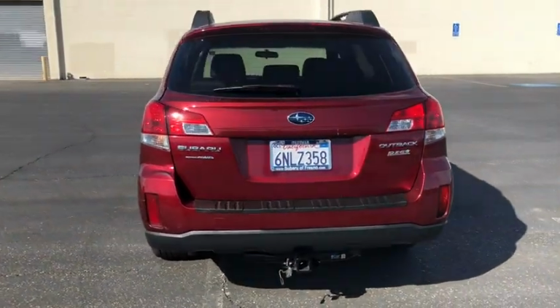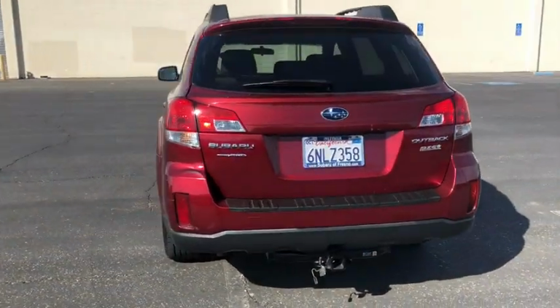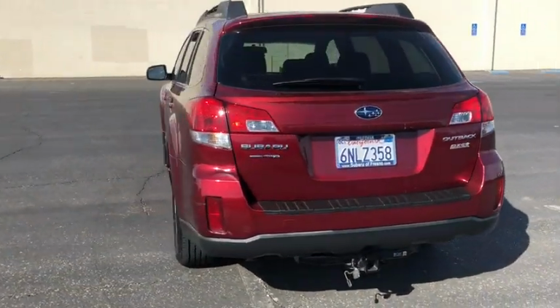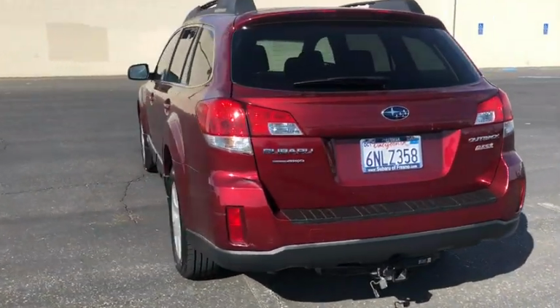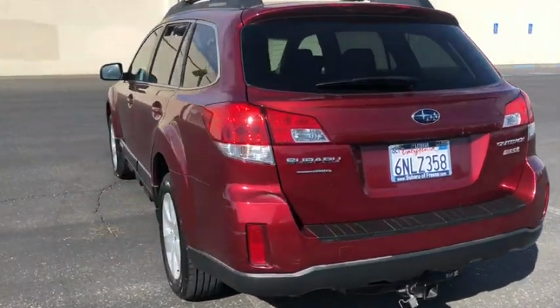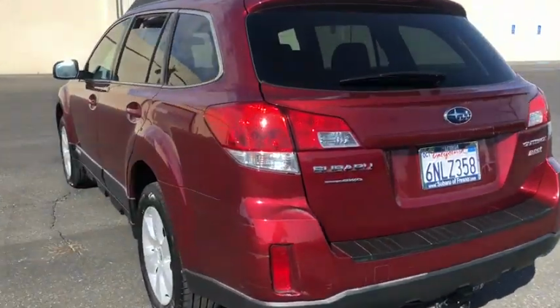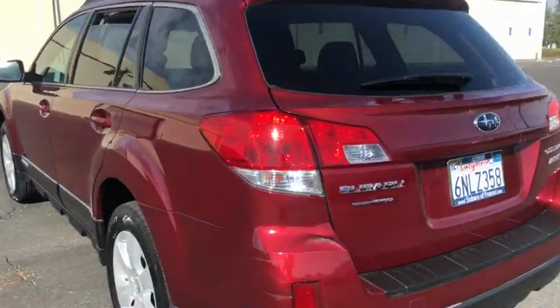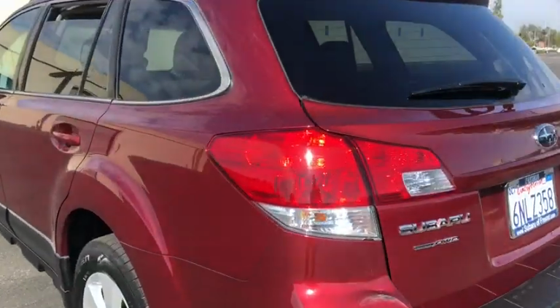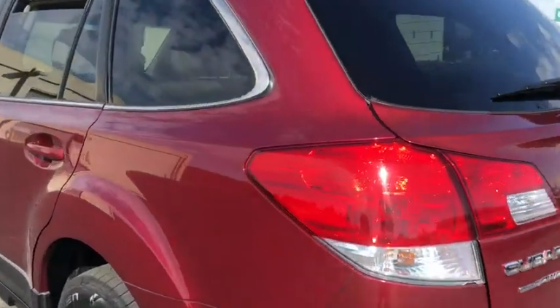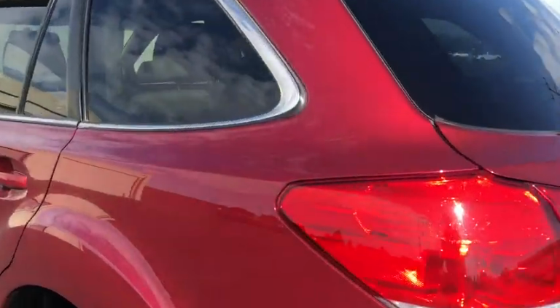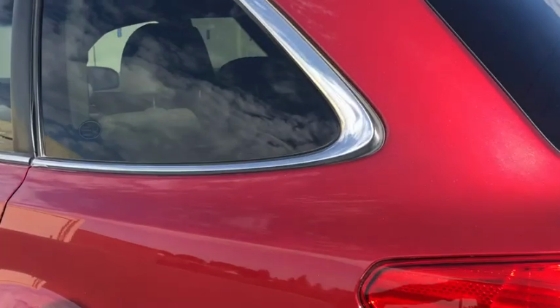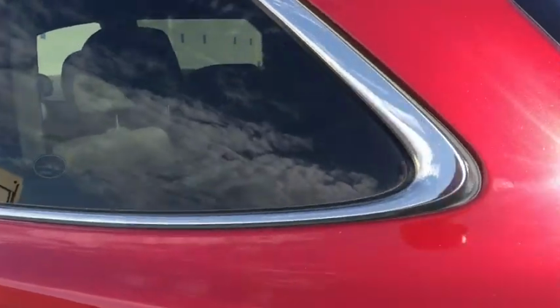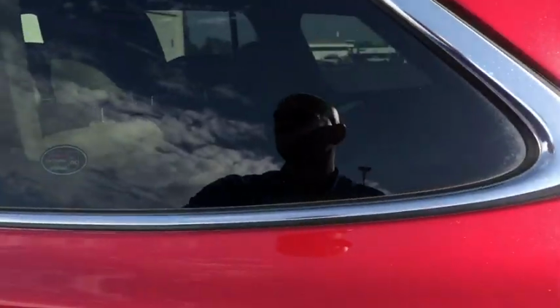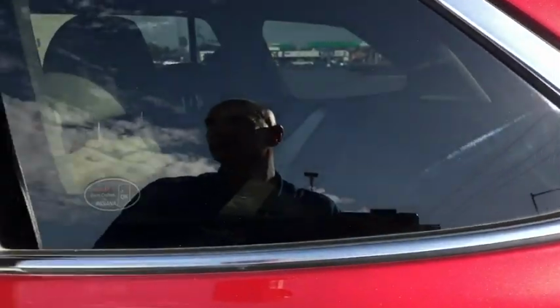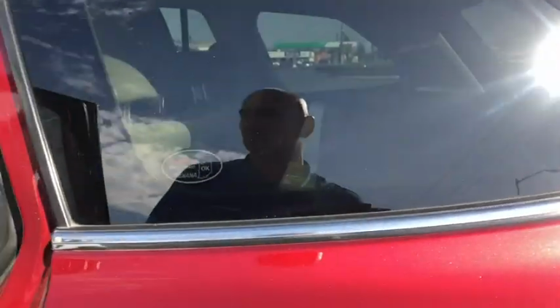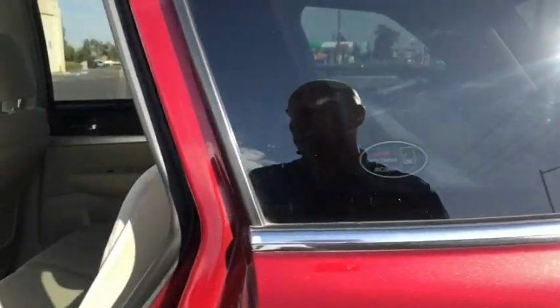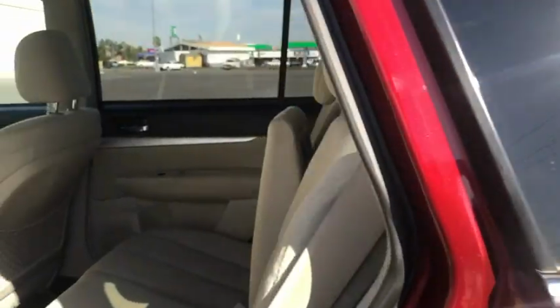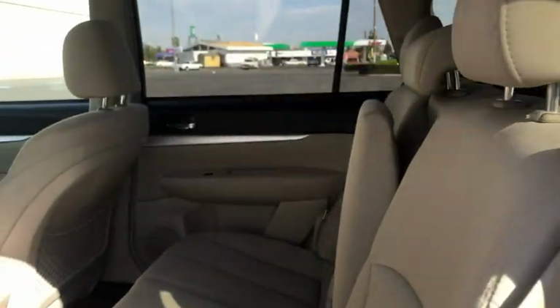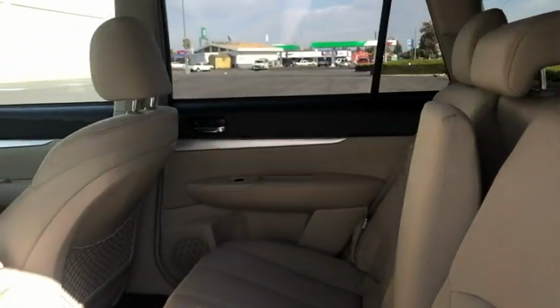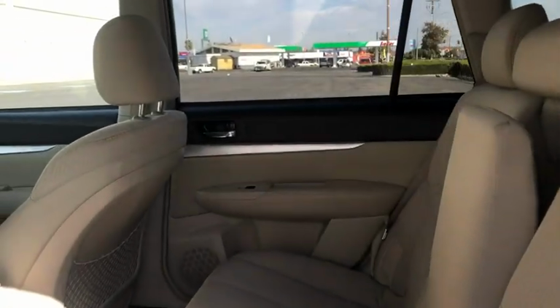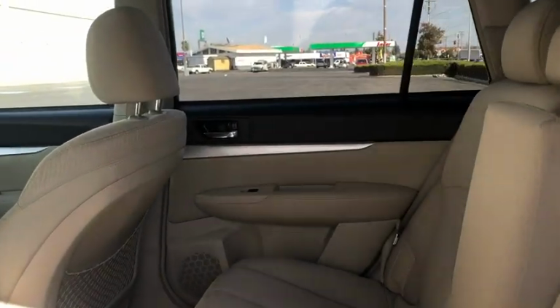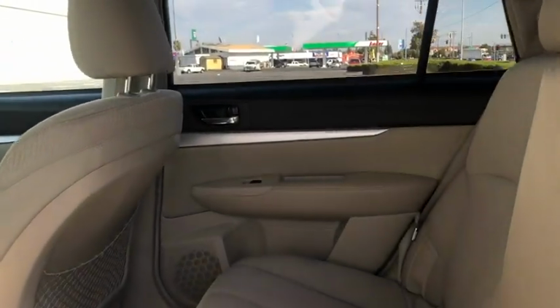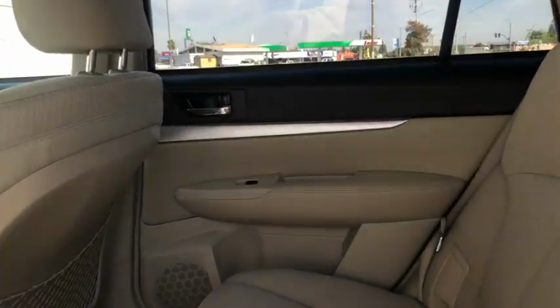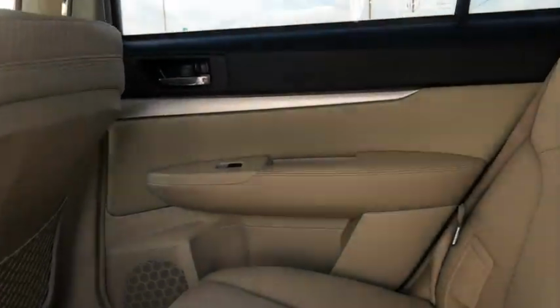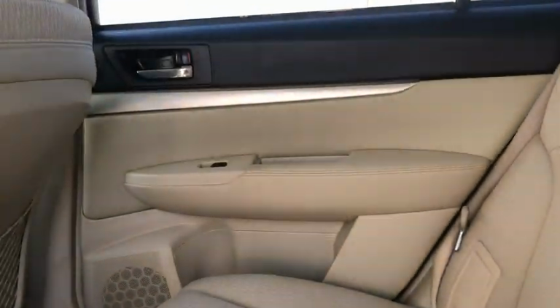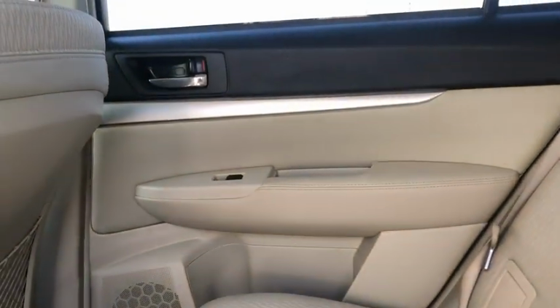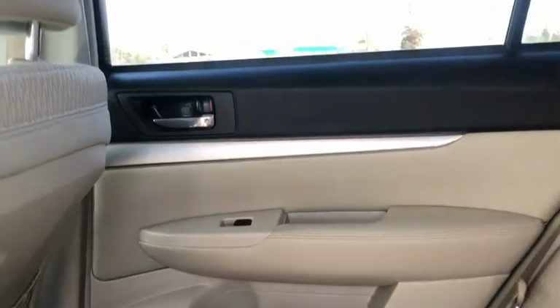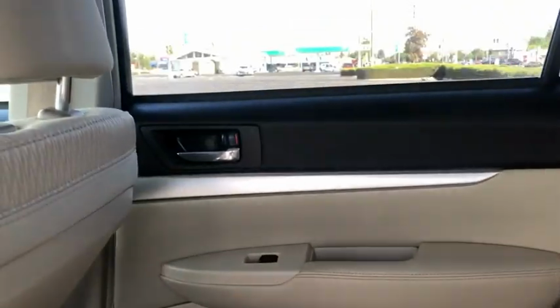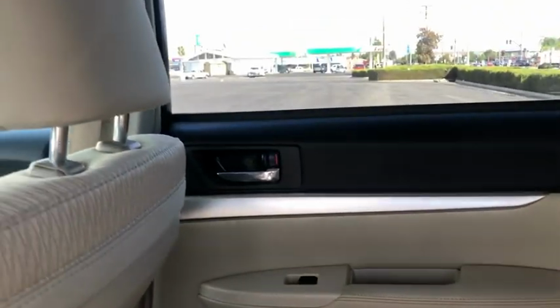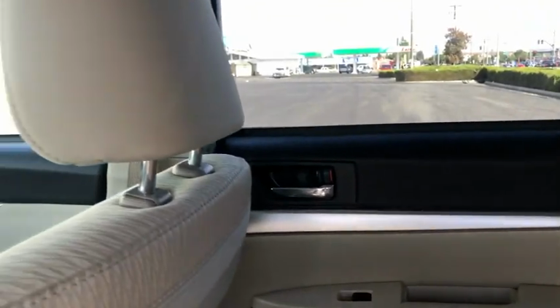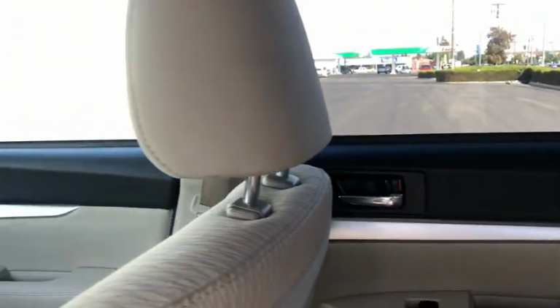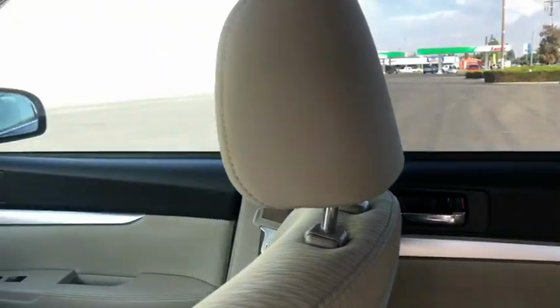Here are some of this vehicle's great options: keyless entry, all-wheel drive, leather-wrapped steering wheel, adjustable steering wheel, driver lumbar, power steering, ABS four-wheel.